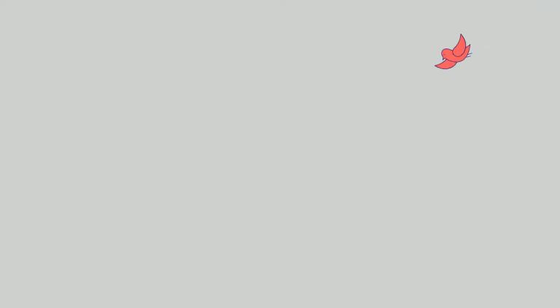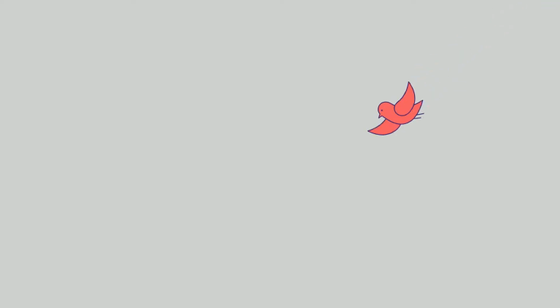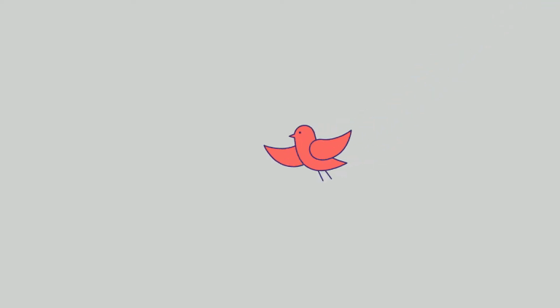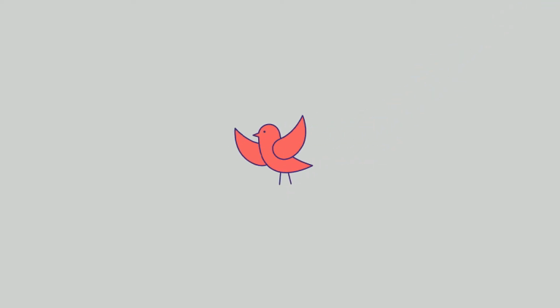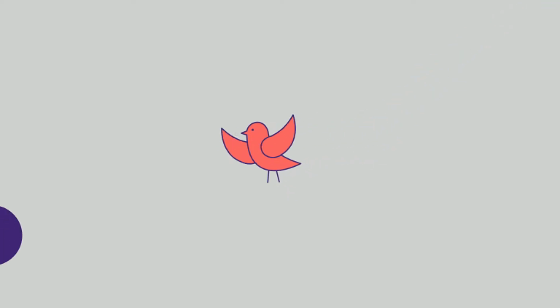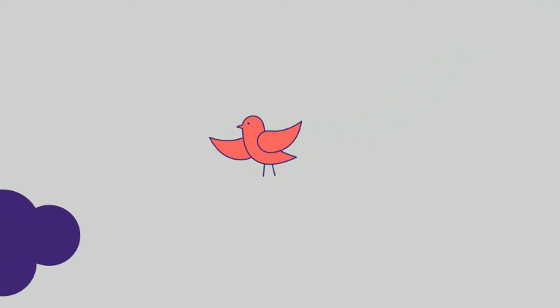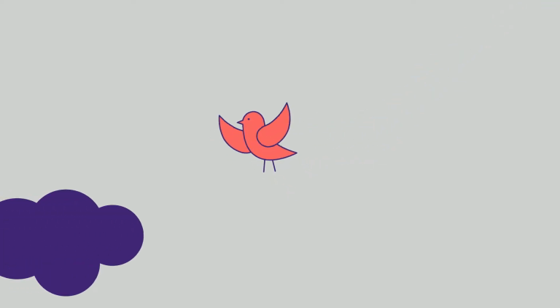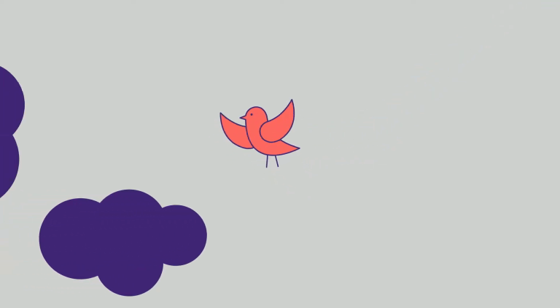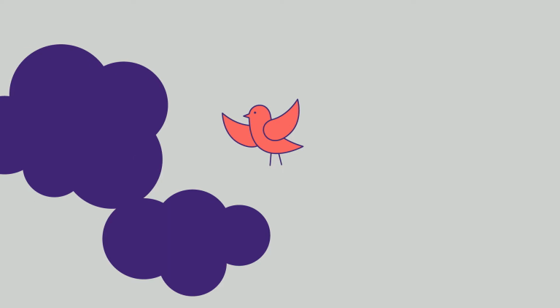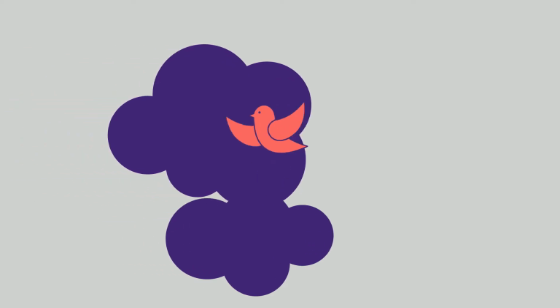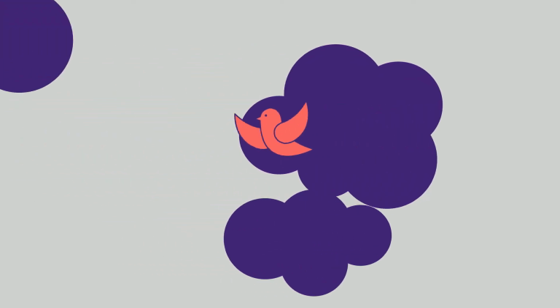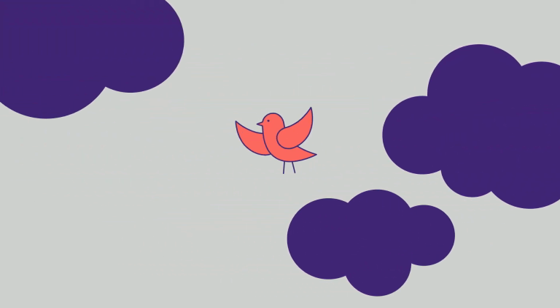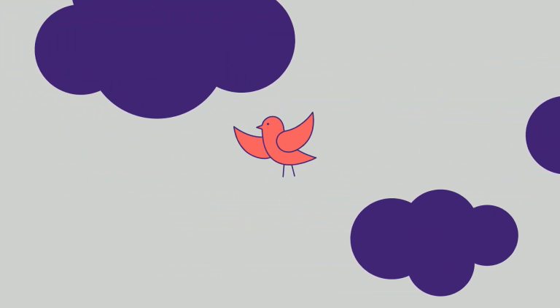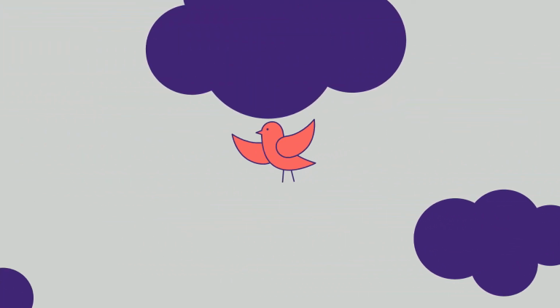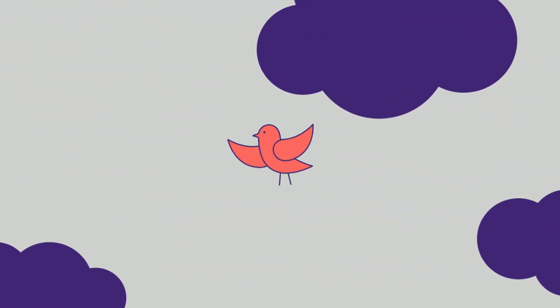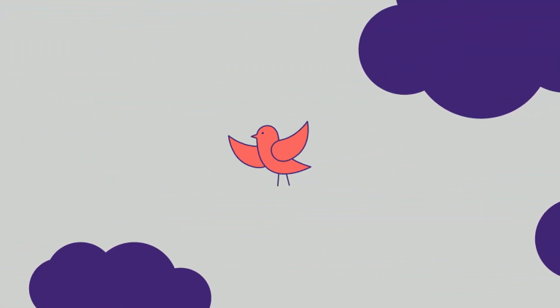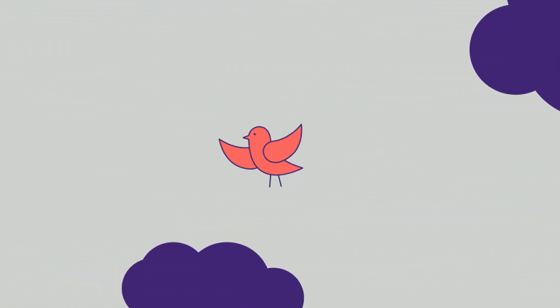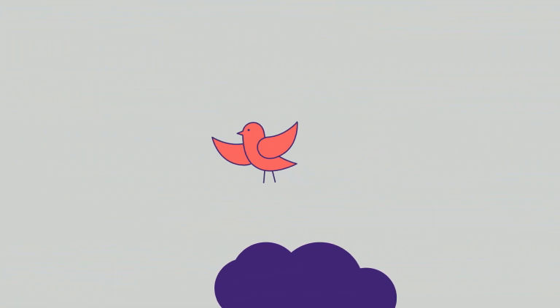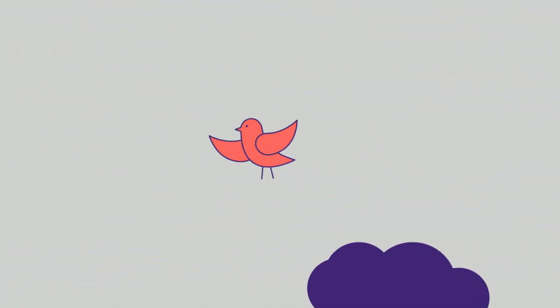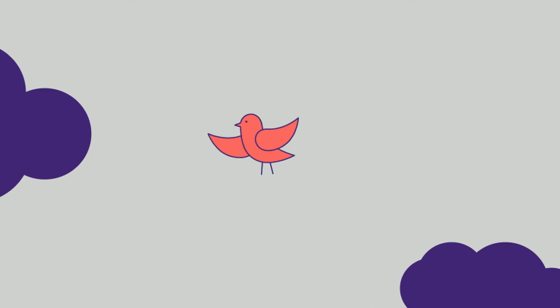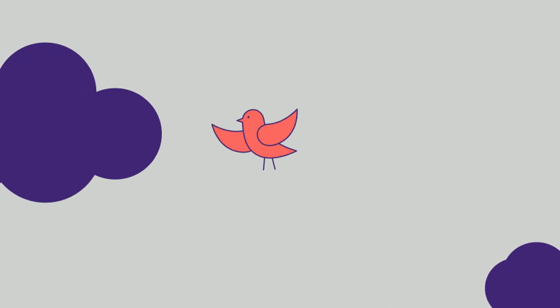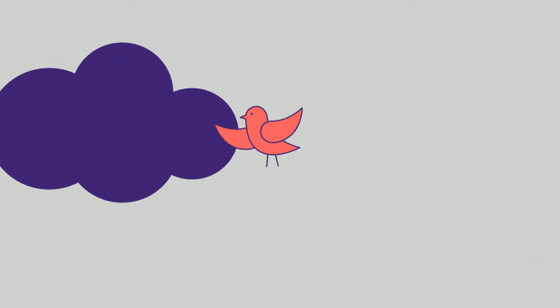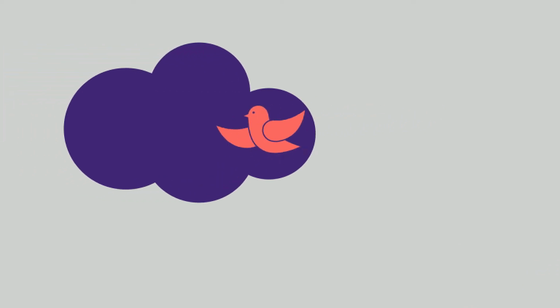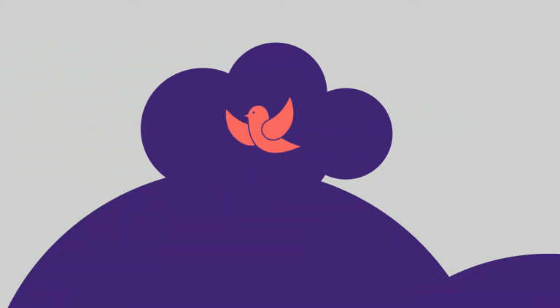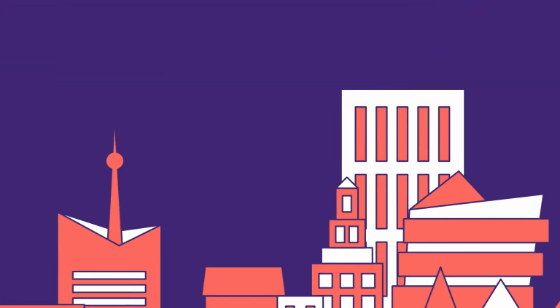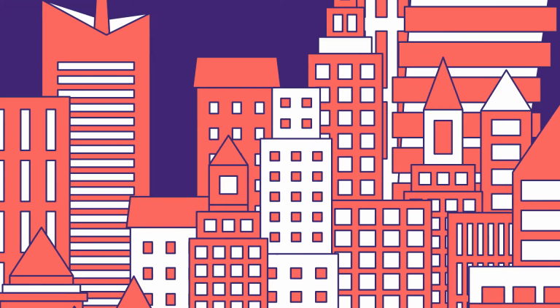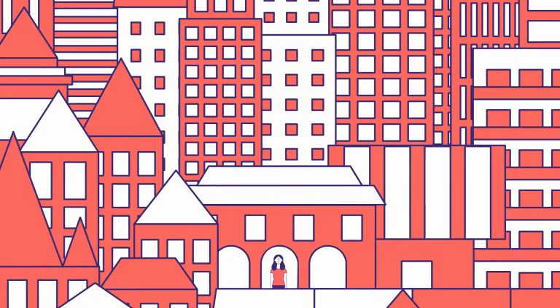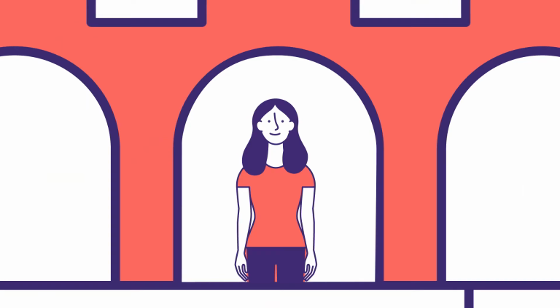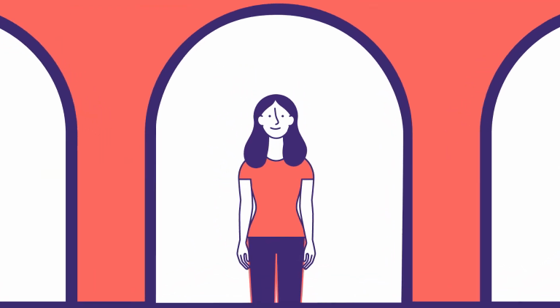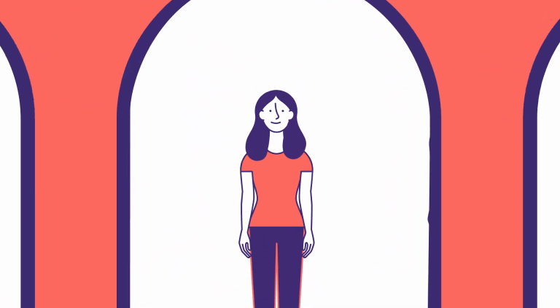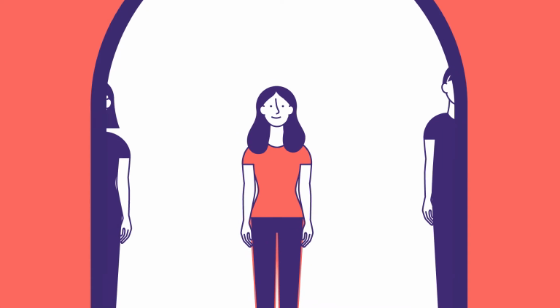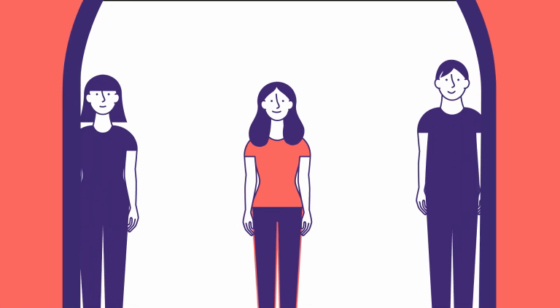Imagine a cute little bird. Thanks to its heart, it can fly and sing. This is nothing new to you, of course. But whereas the bird doesn't have to worry about its ticker, it's a different story for us humans. And a surprising one at that.